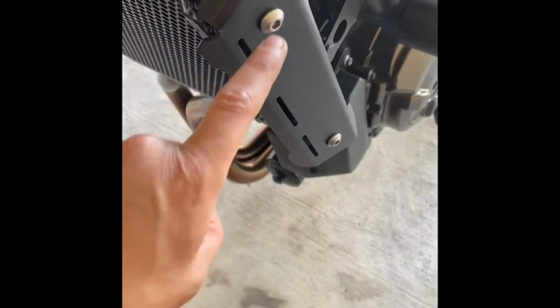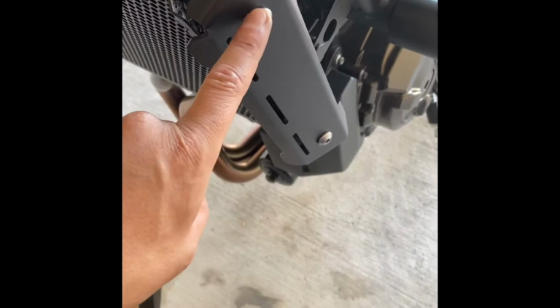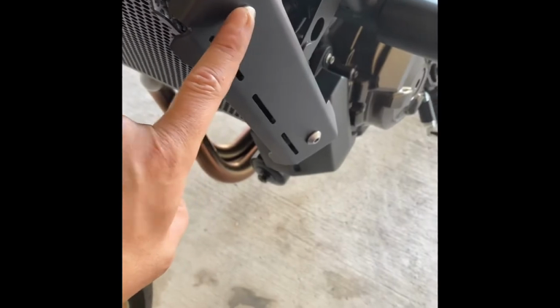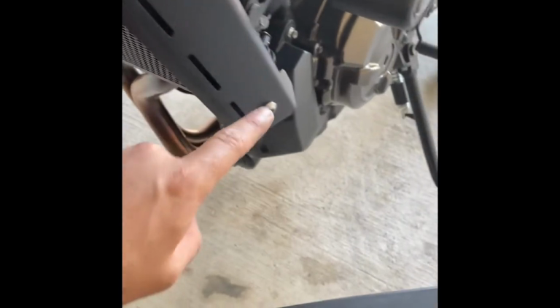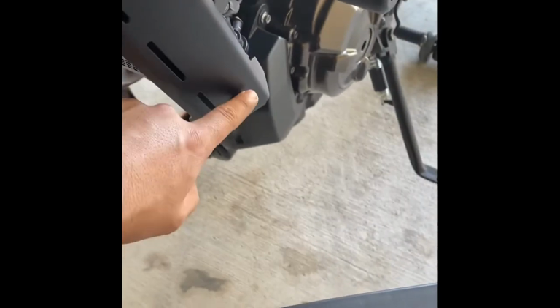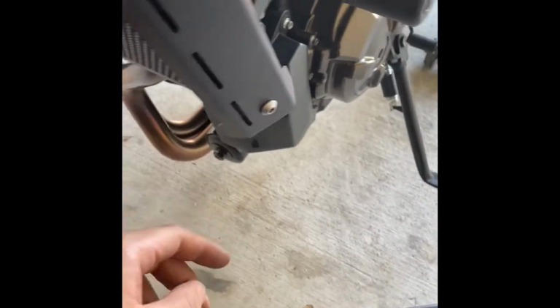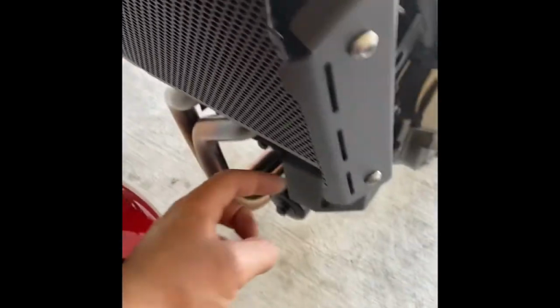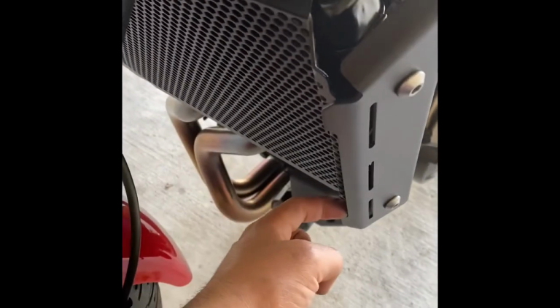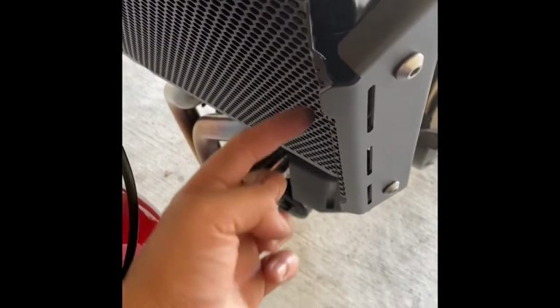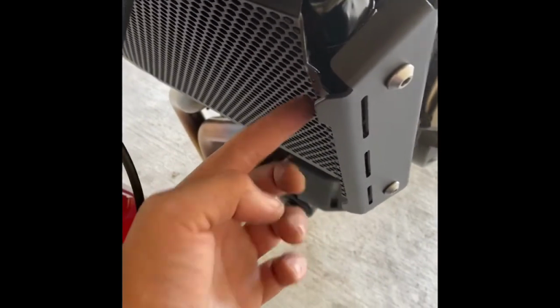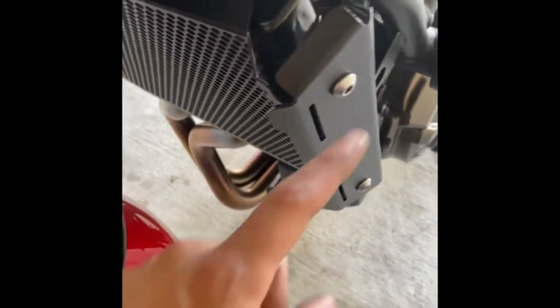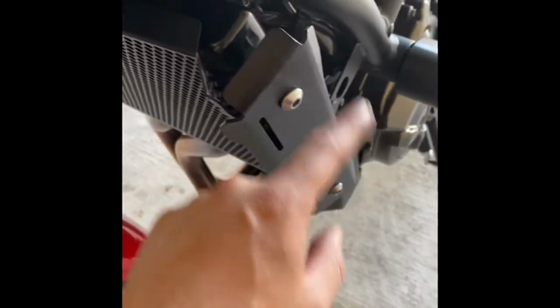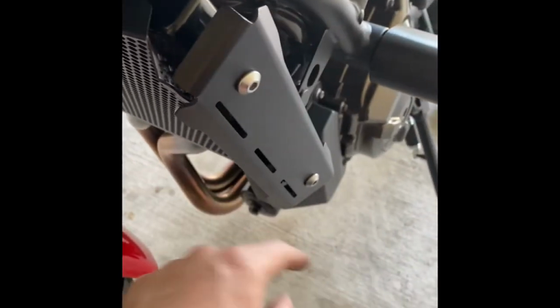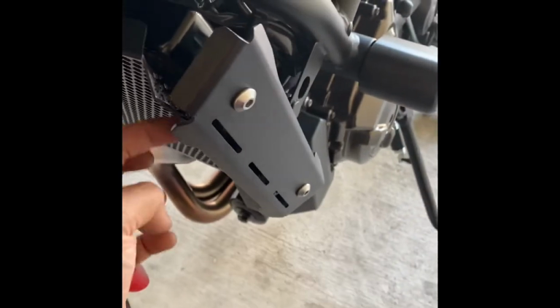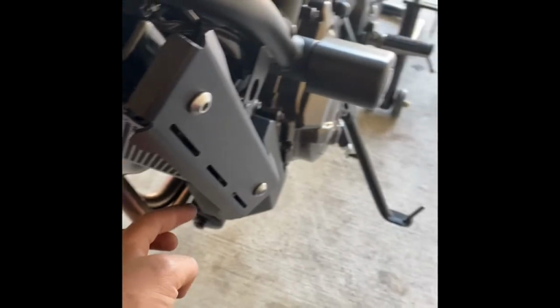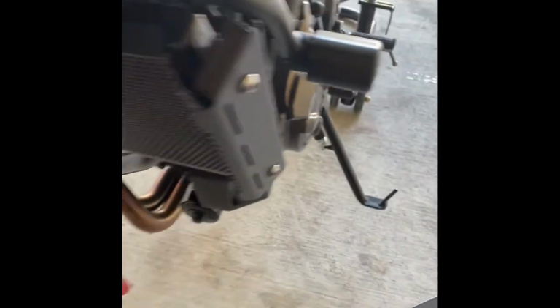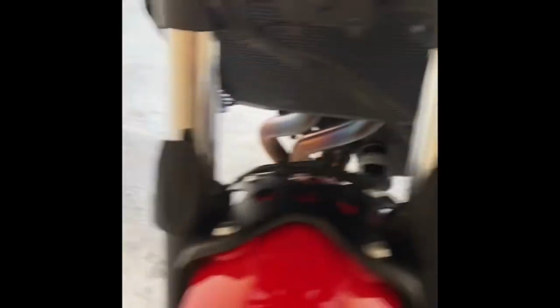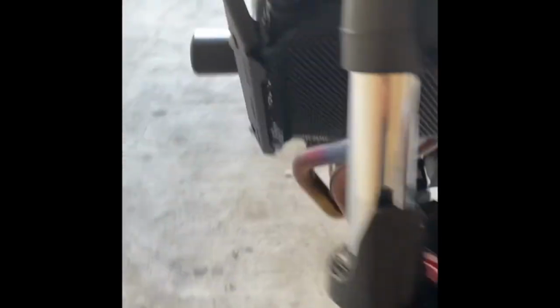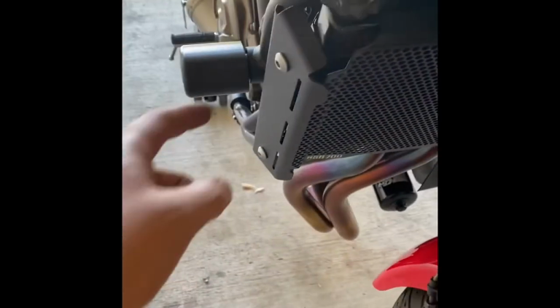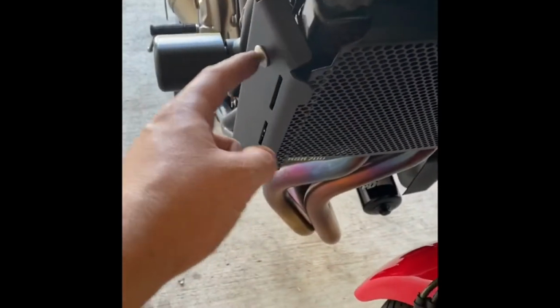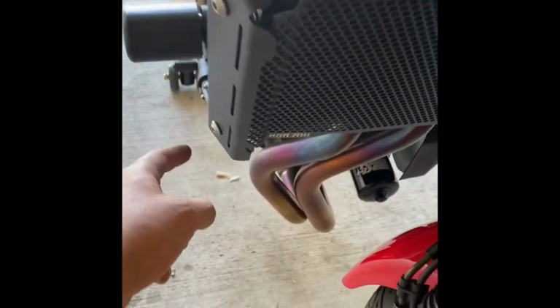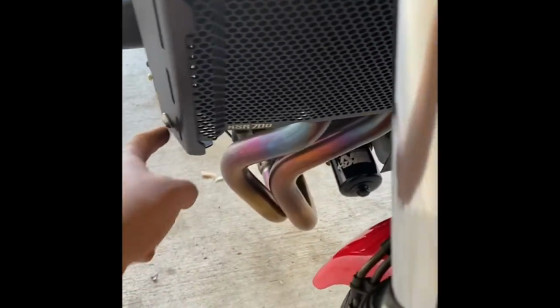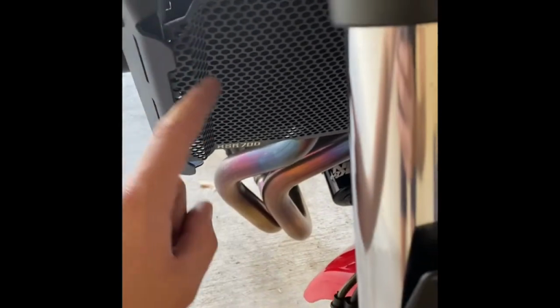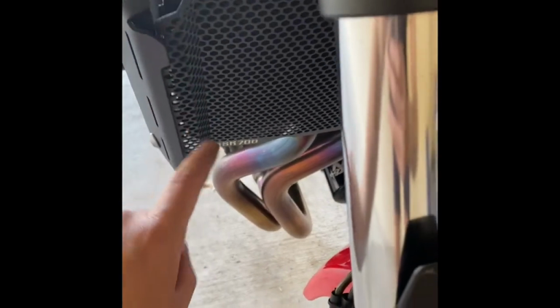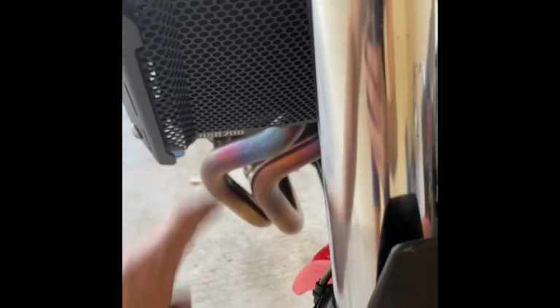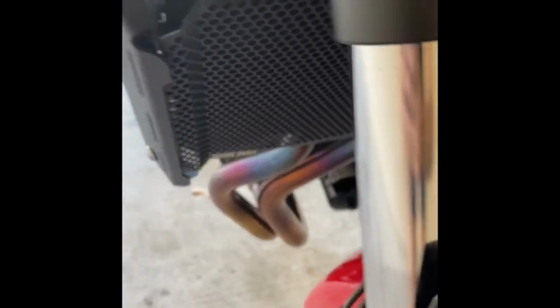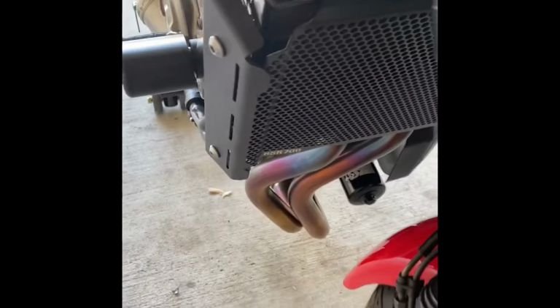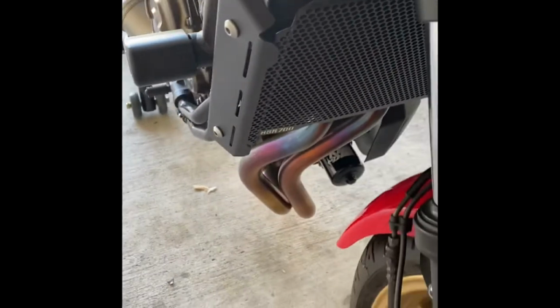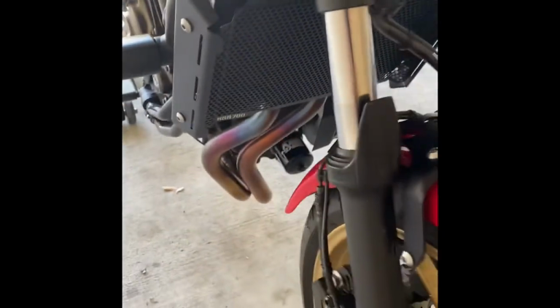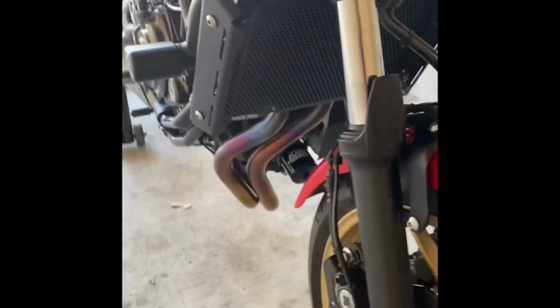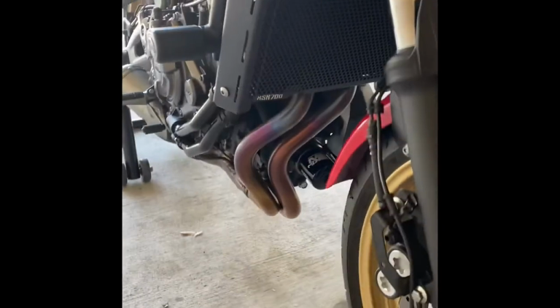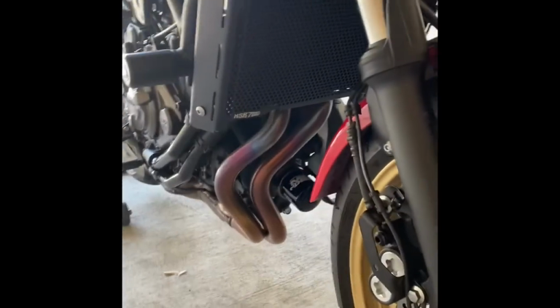That's a five millimeter — five on the inside. So you got one, two, three, four, five, six, seven, eight holding bolts right there. And this is how it looks.